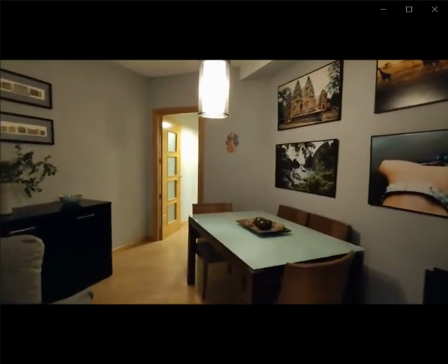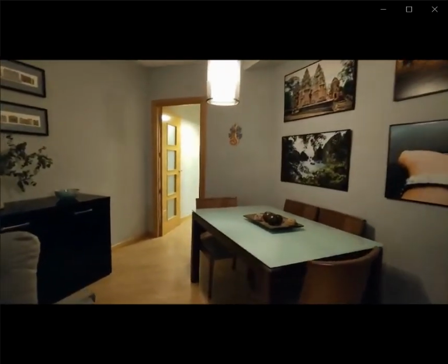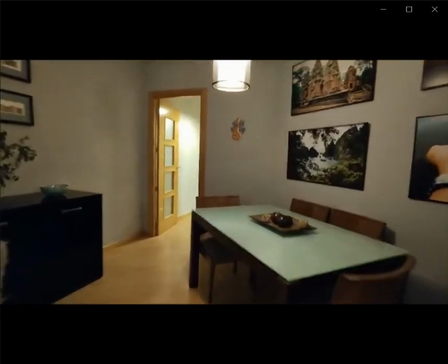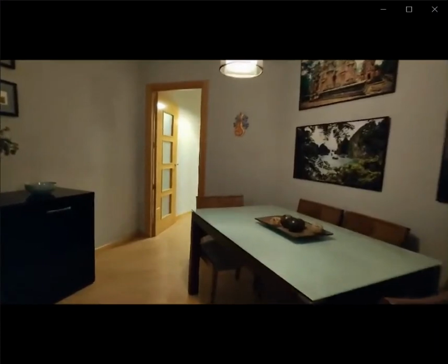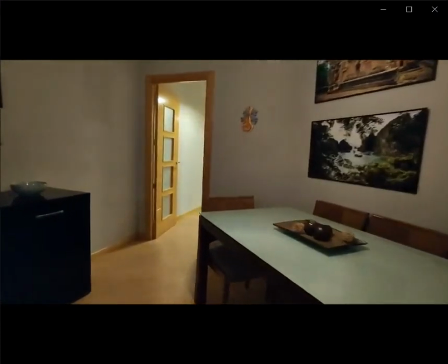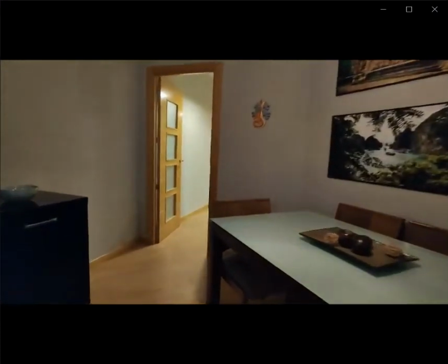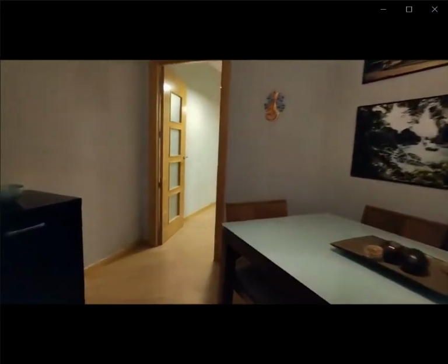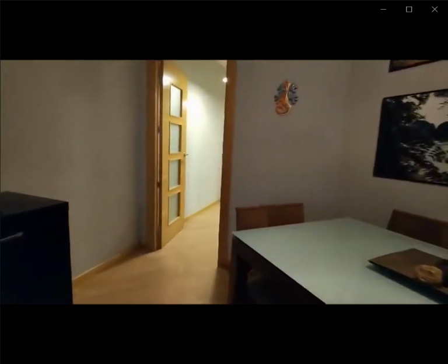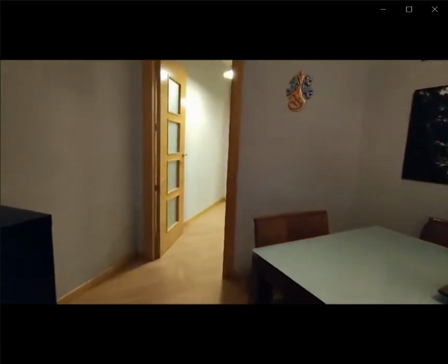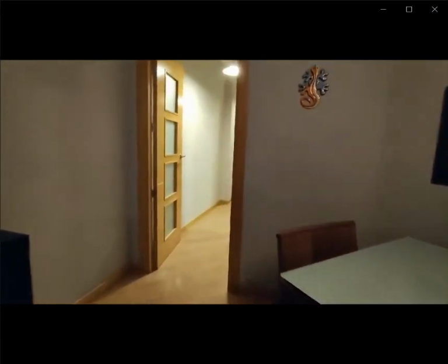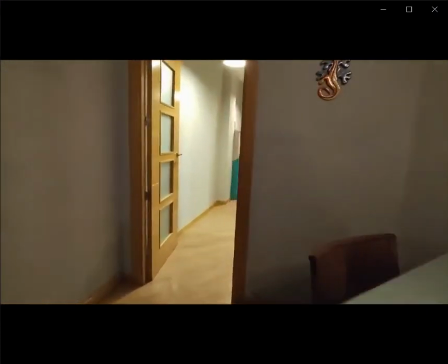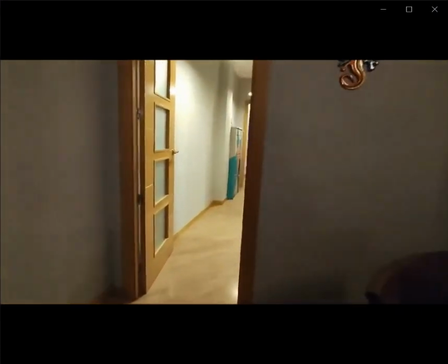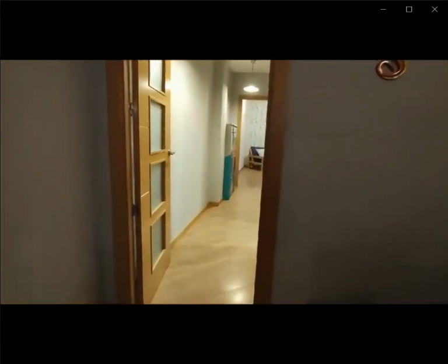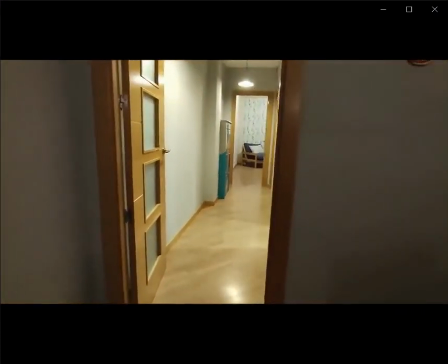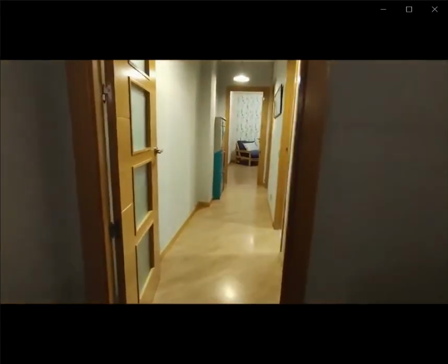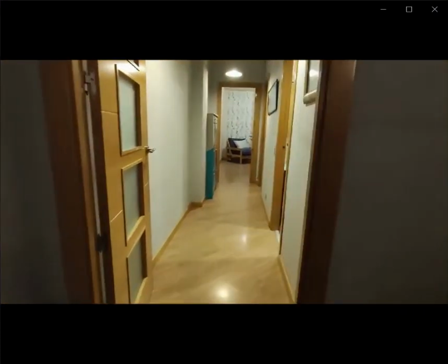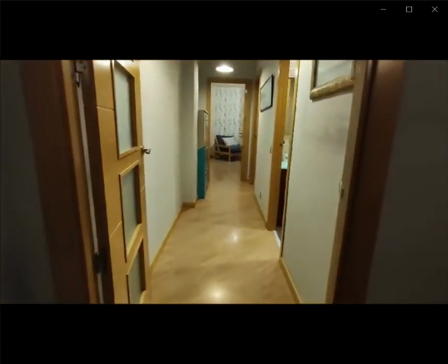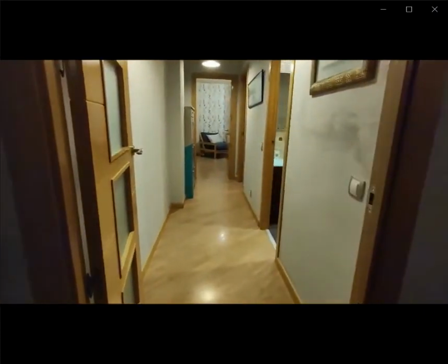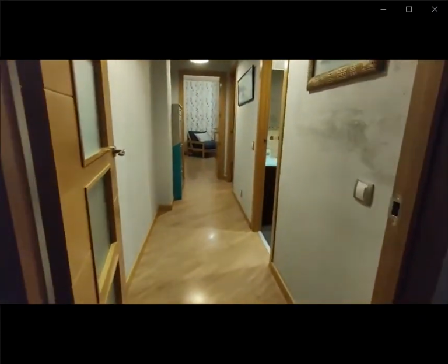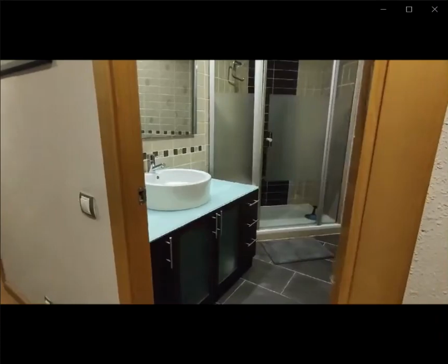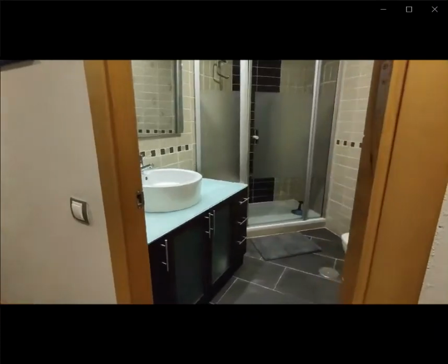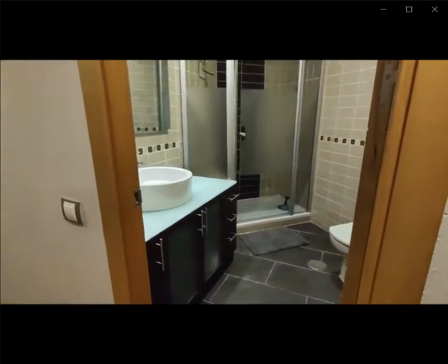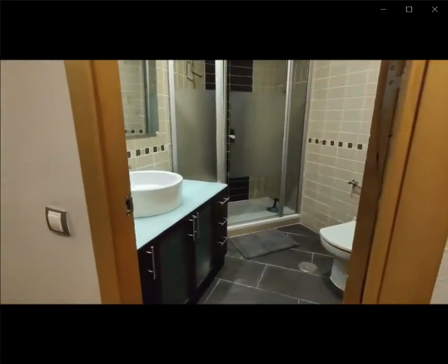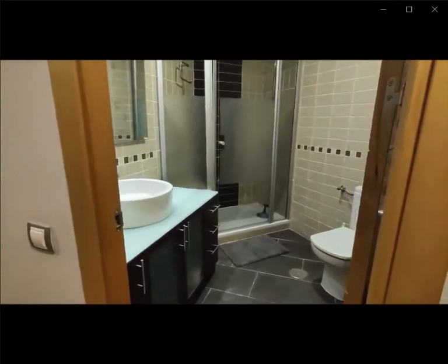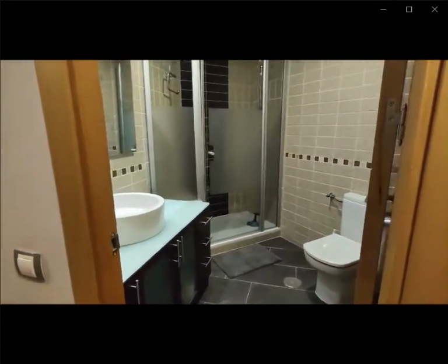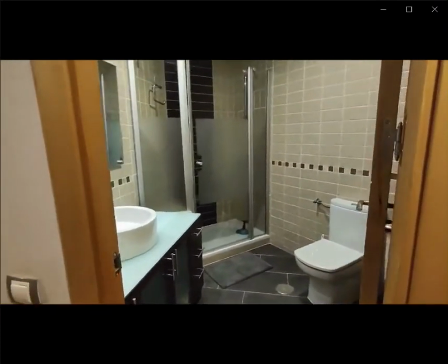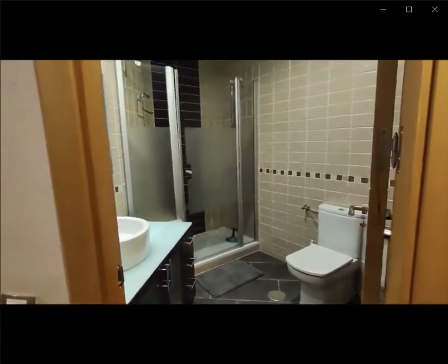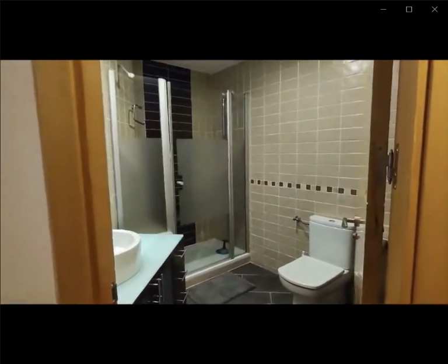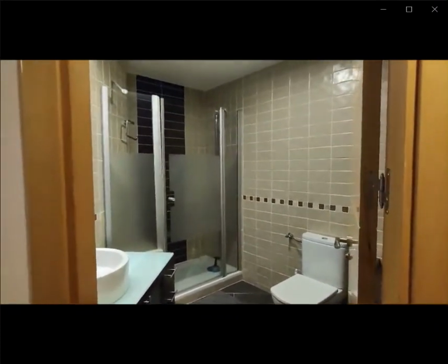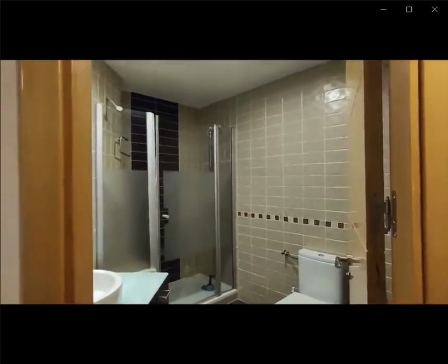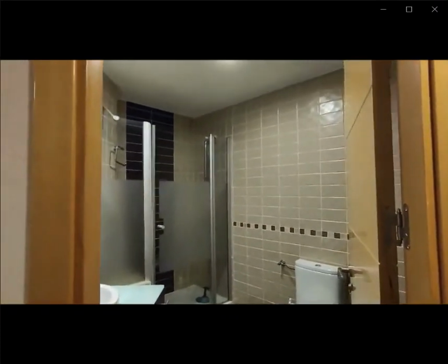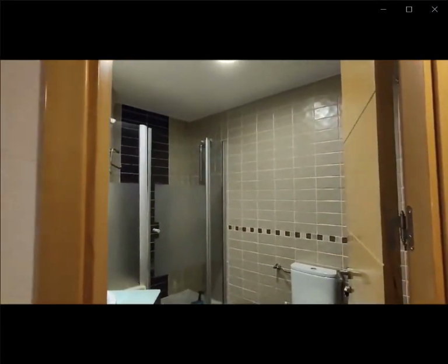If you continue down this hallway, over here to the right you have the bathroom space with the shower, the toilet, and the sink.